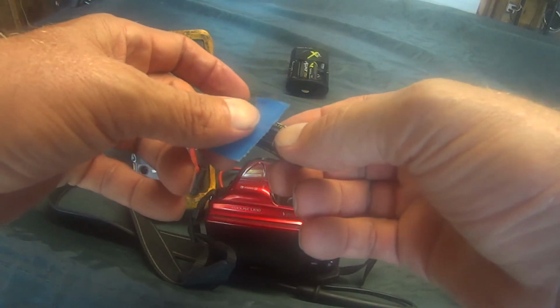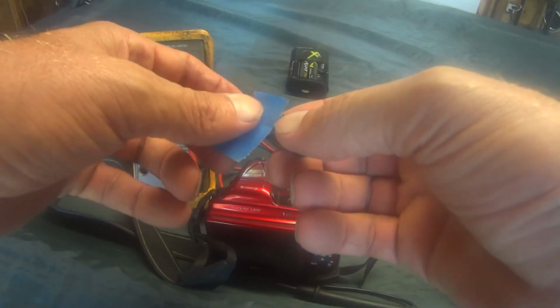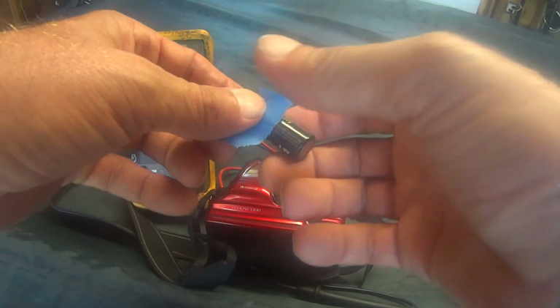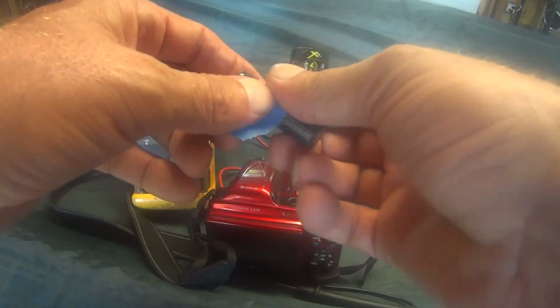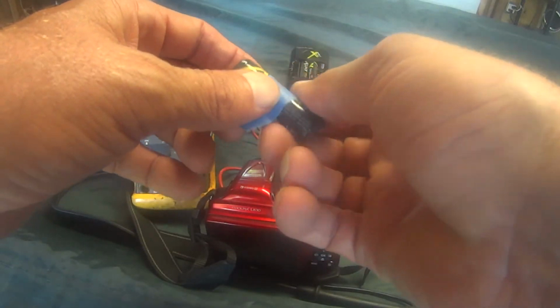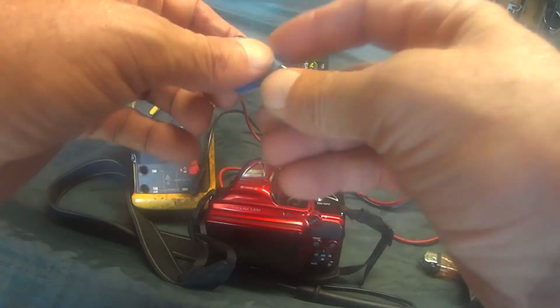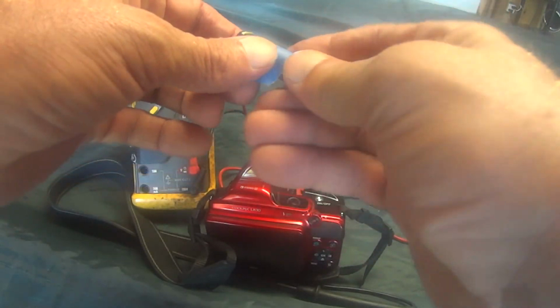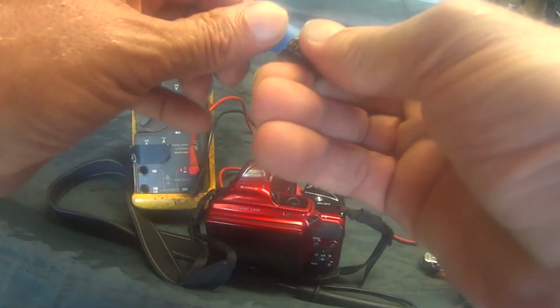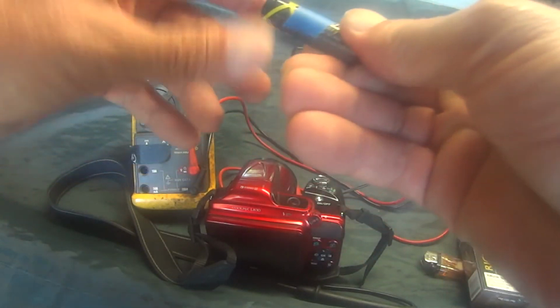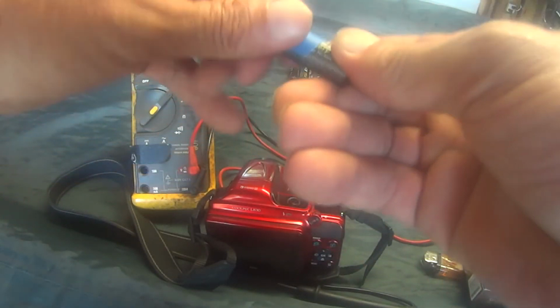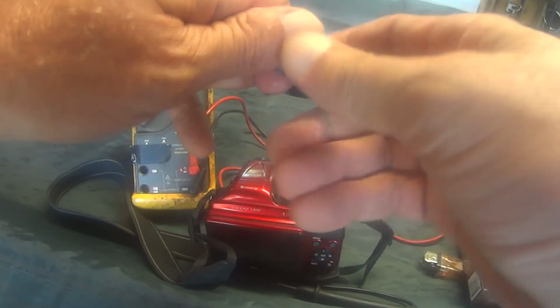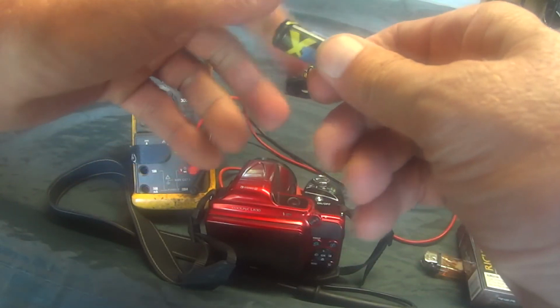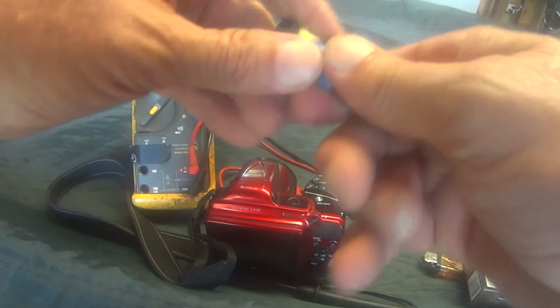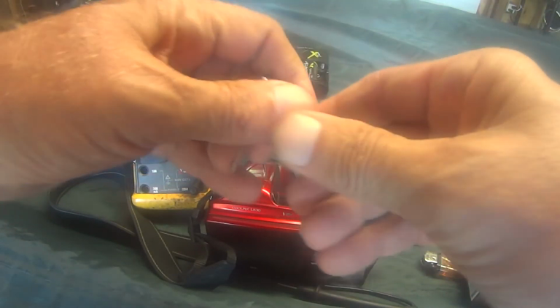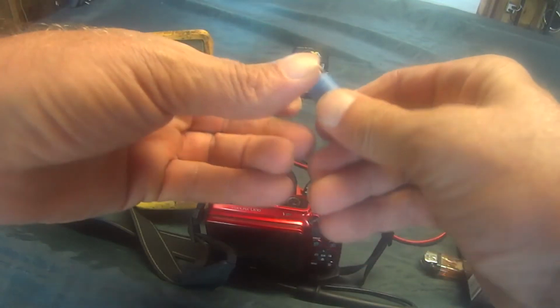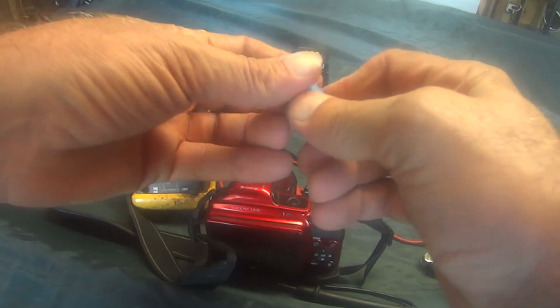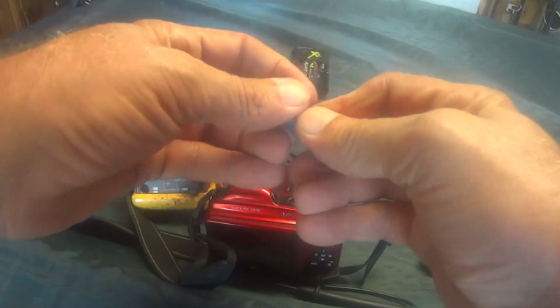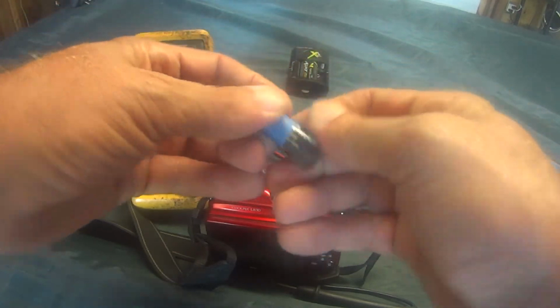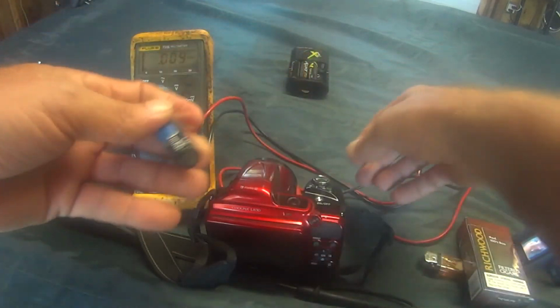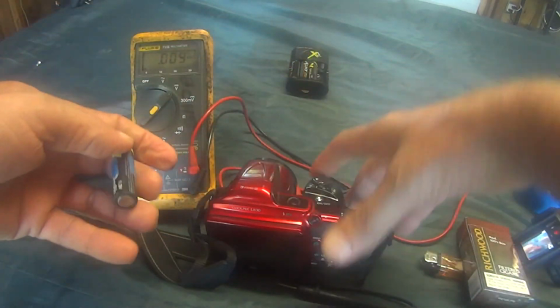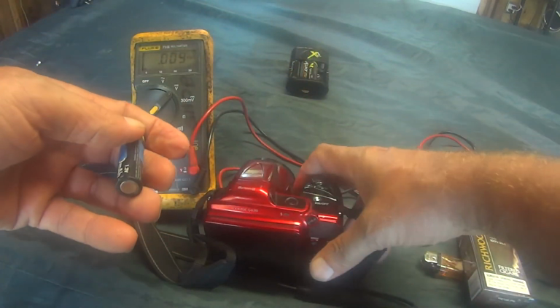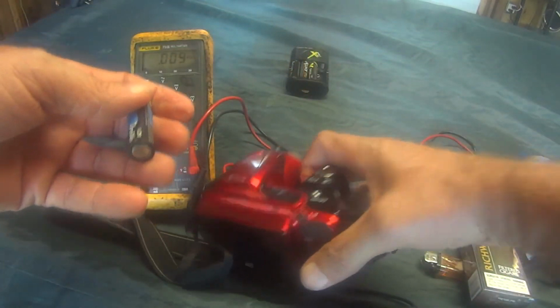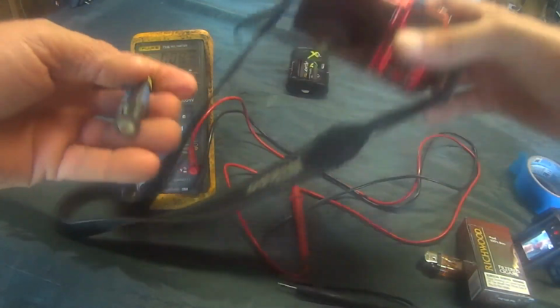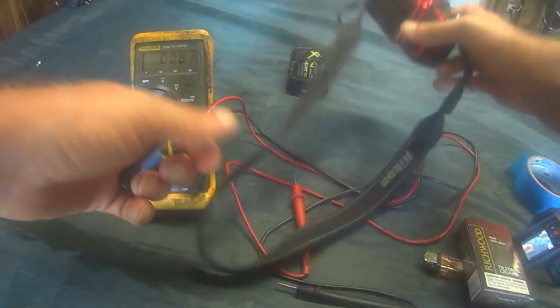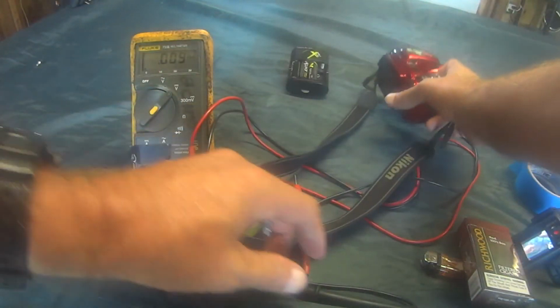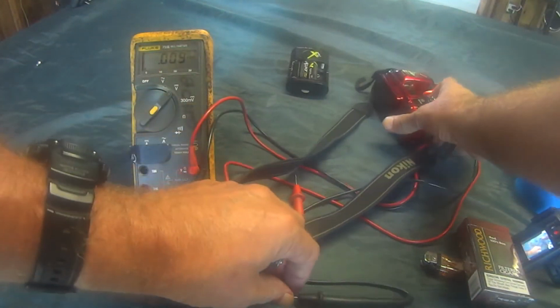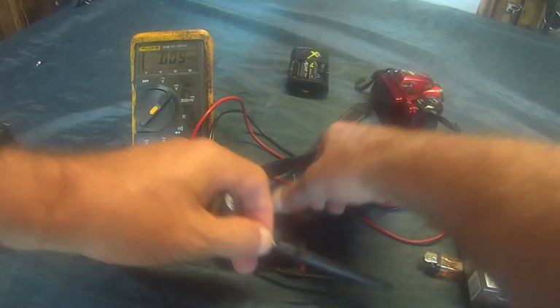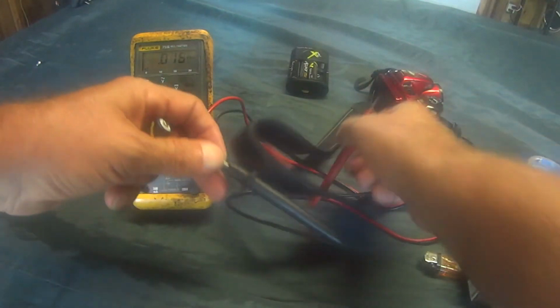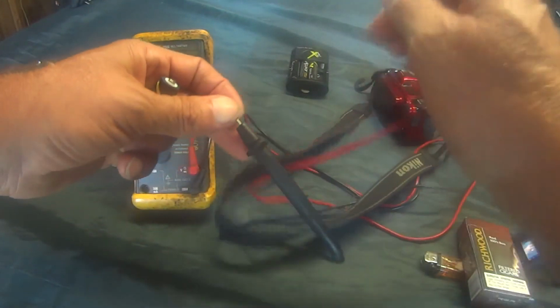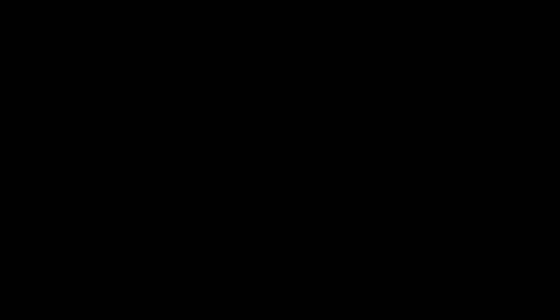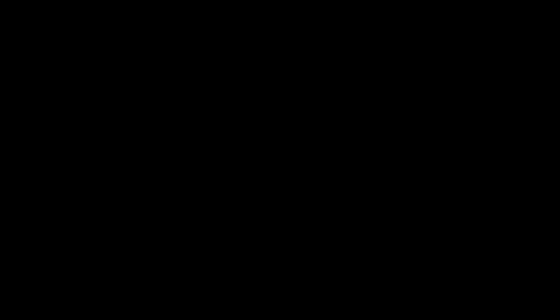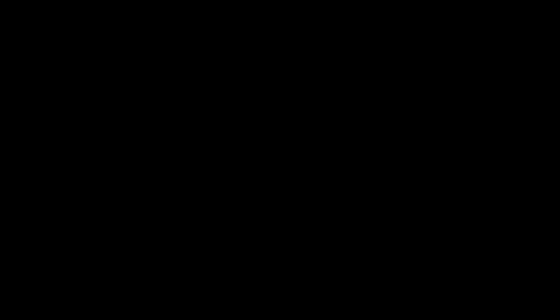Let me mark this bad battery. Maybe I'll try charging it again, but I'll know this one seems to have a problem. Hope you enjoyed the video and thanks for watching.